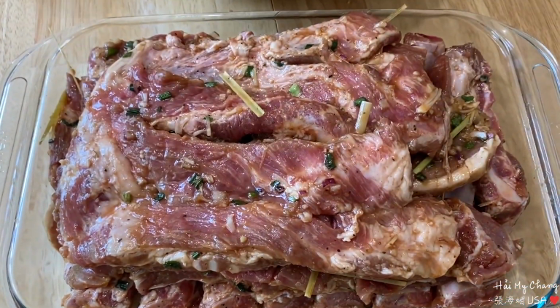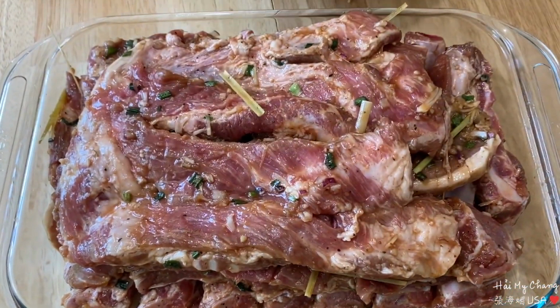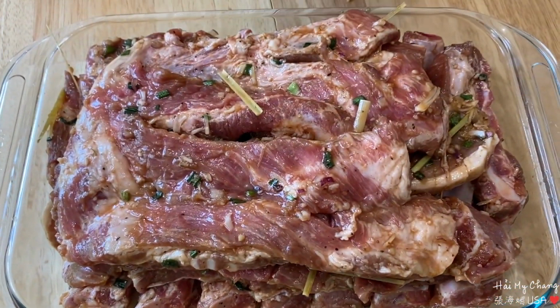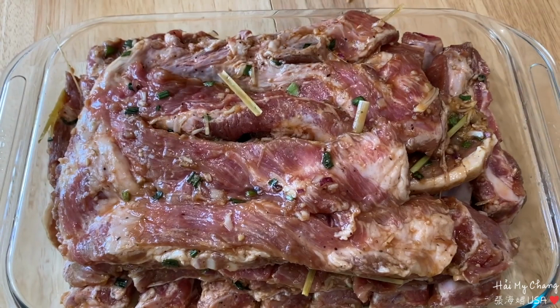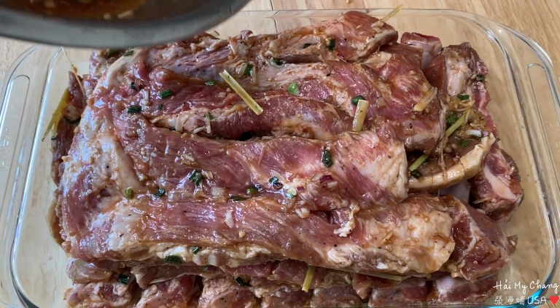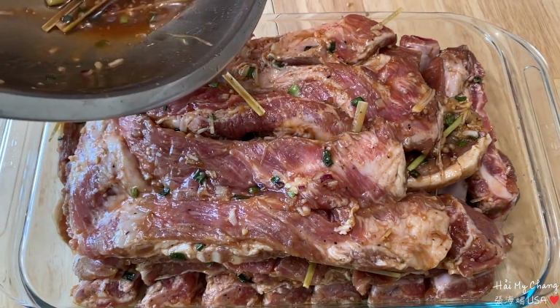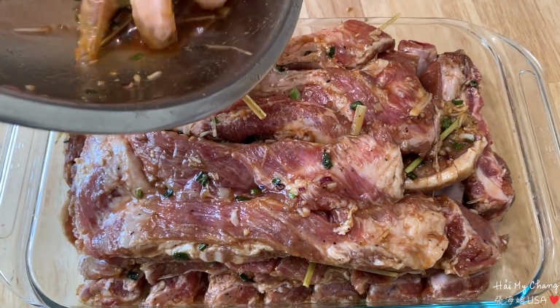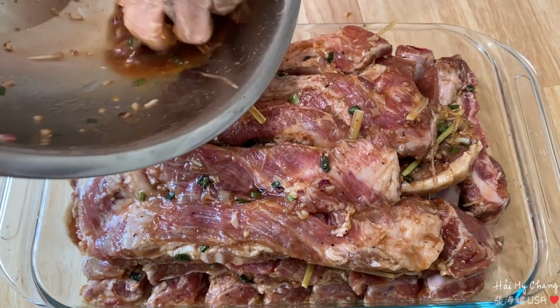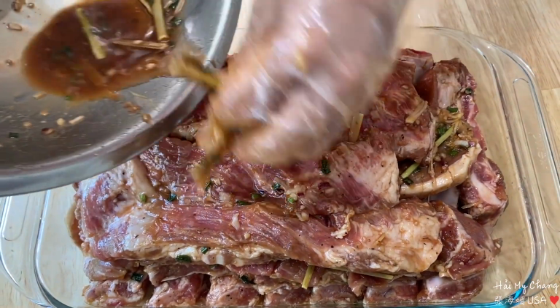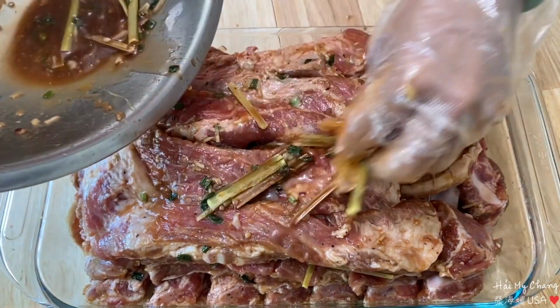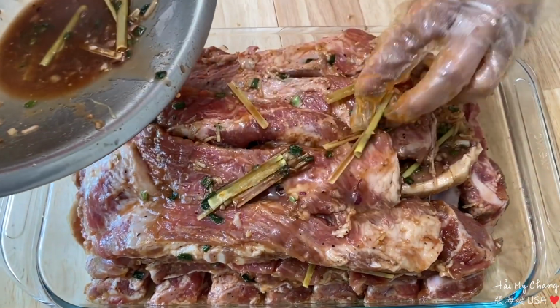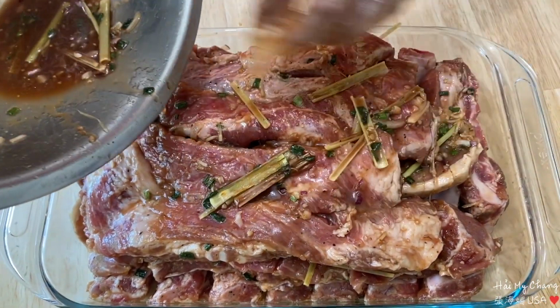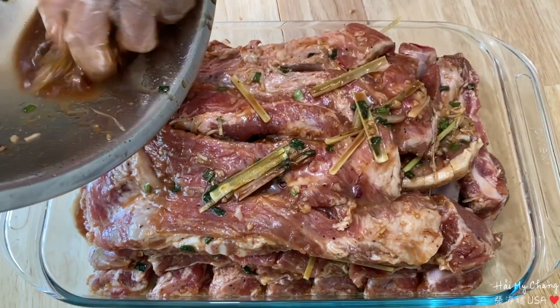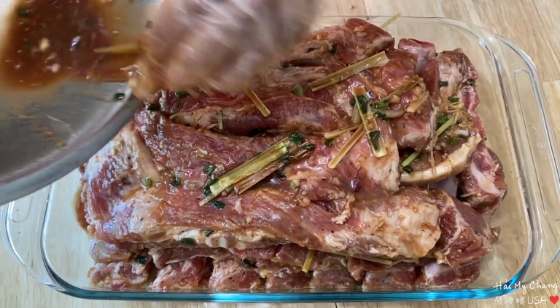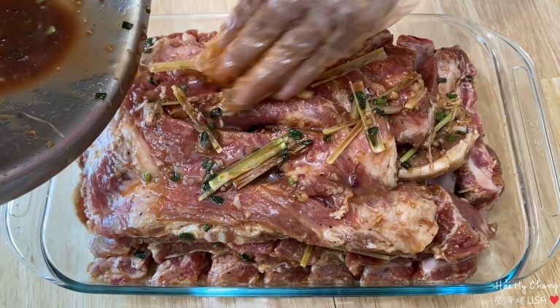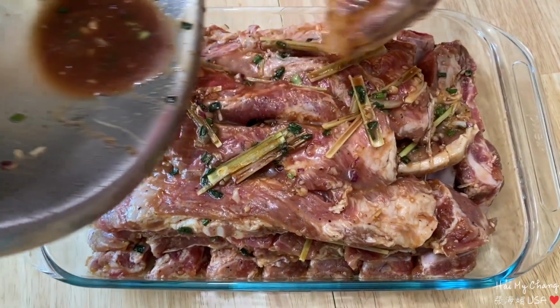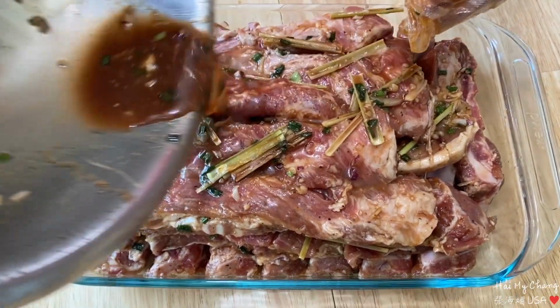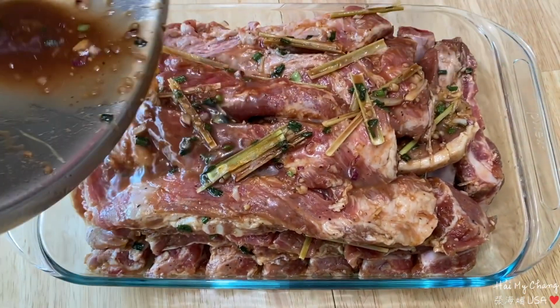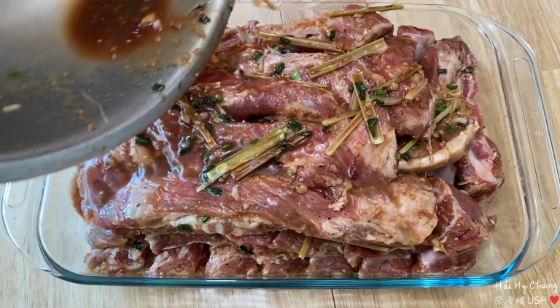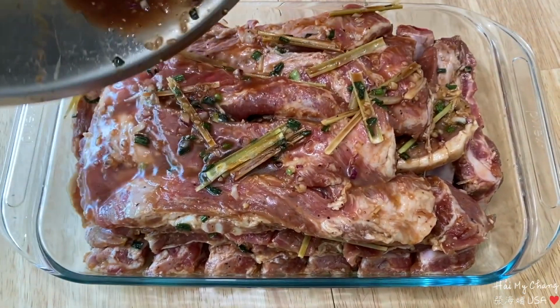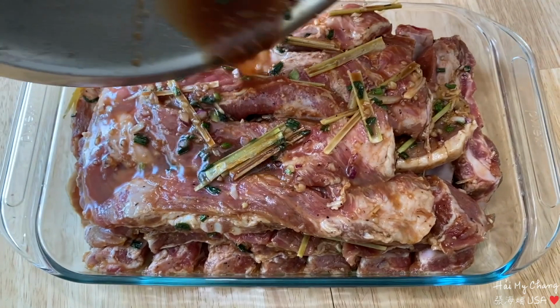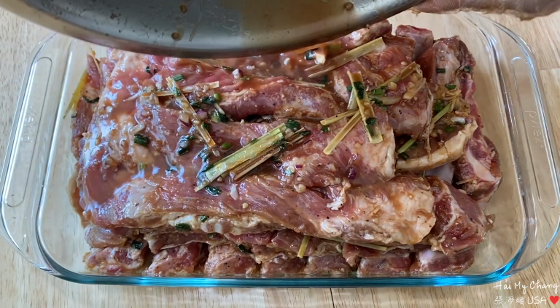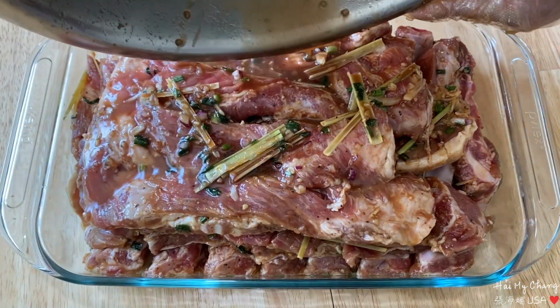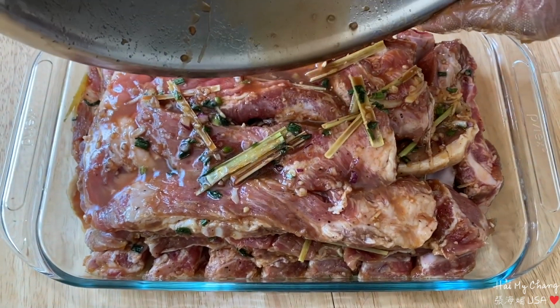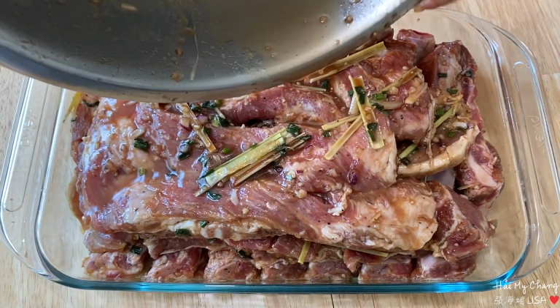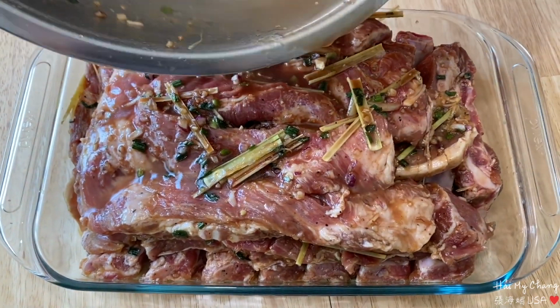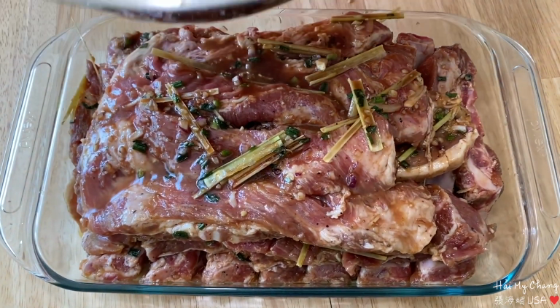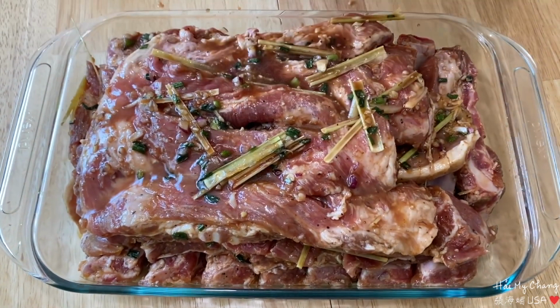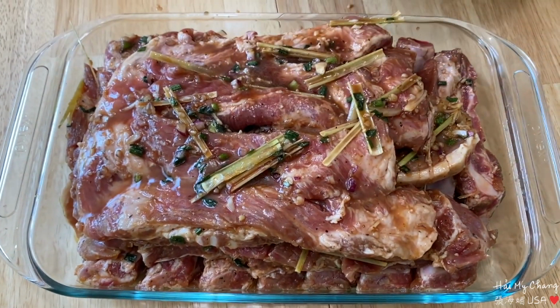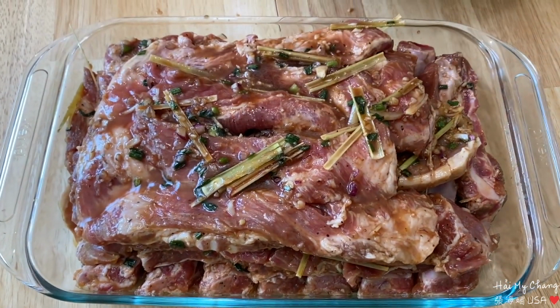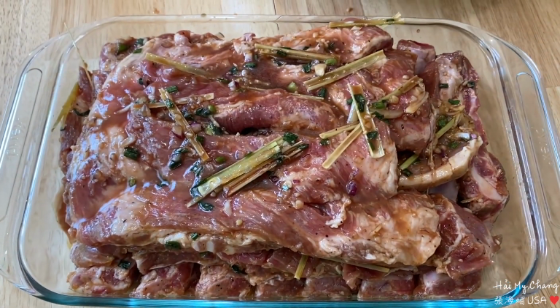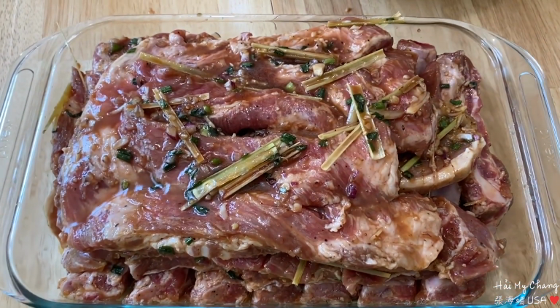Còn cái đếp sót này mình đổ lên thêm luôn, đổ vô hết. Rồi mình sẽ bao lại.